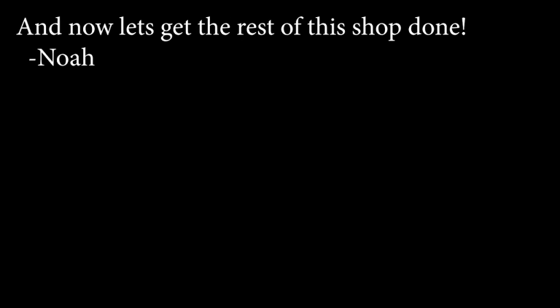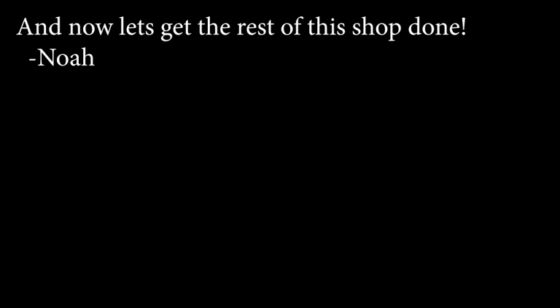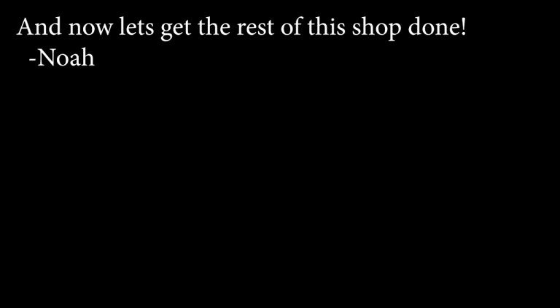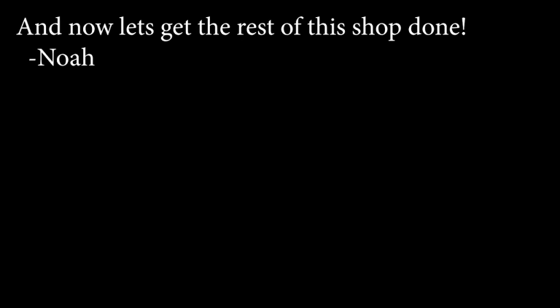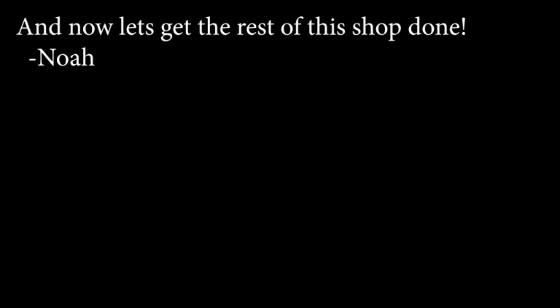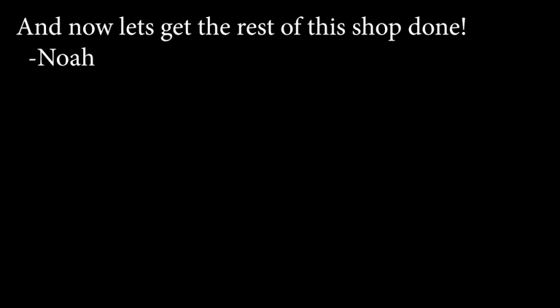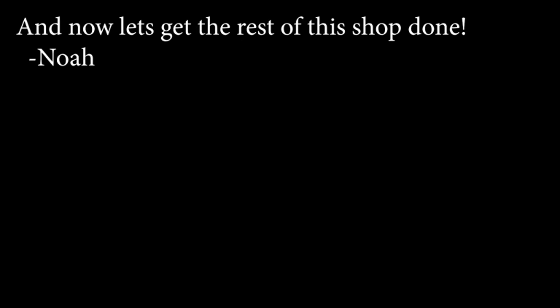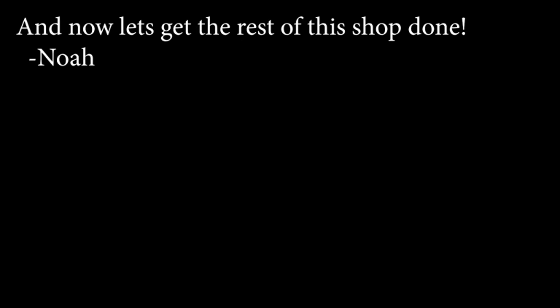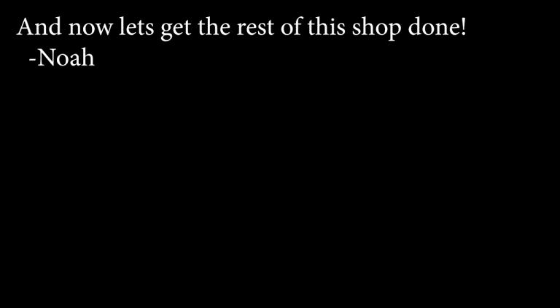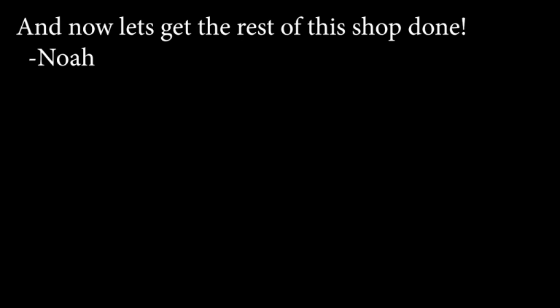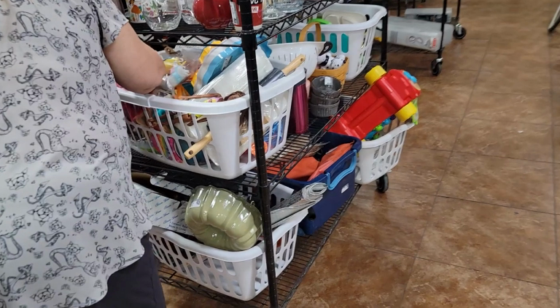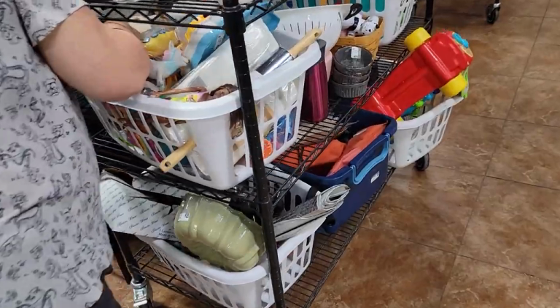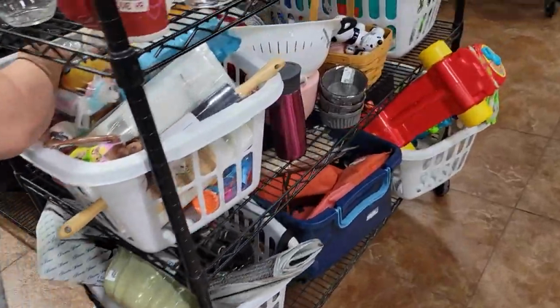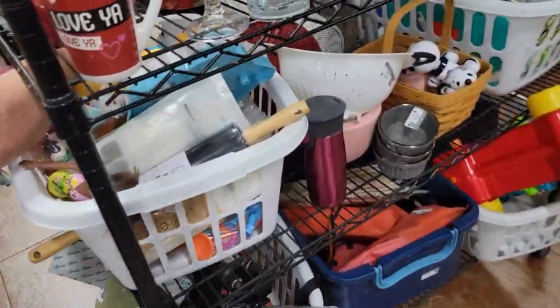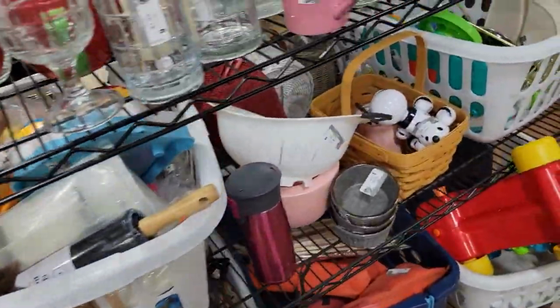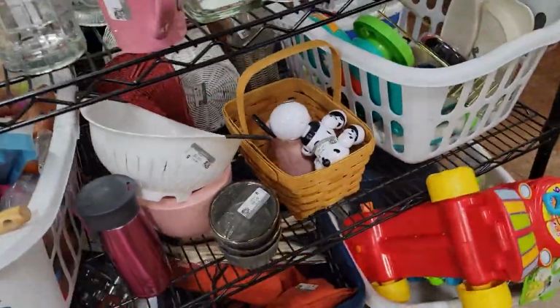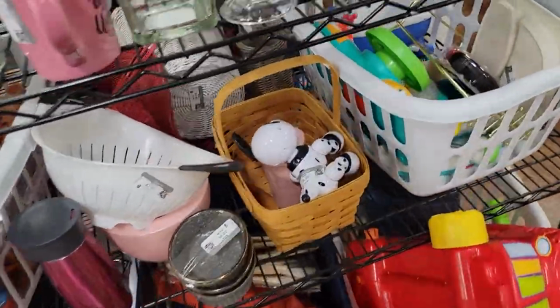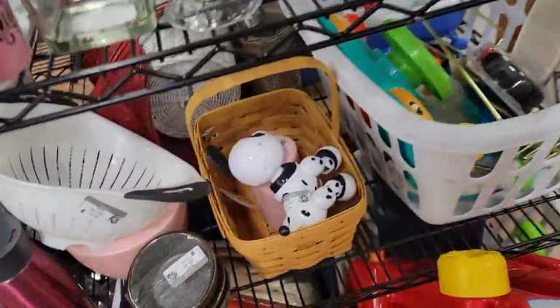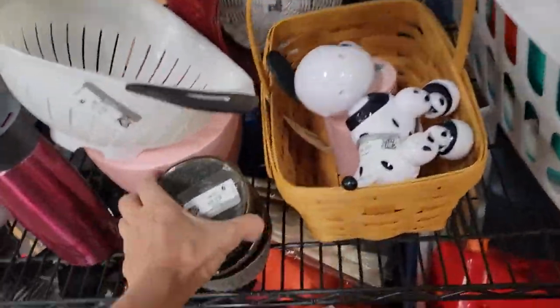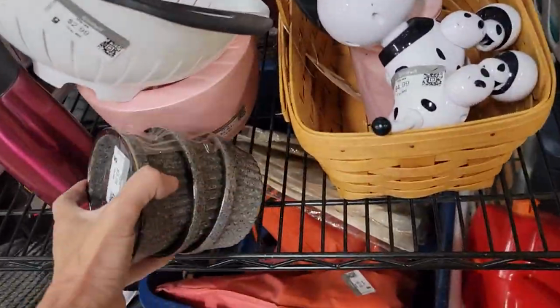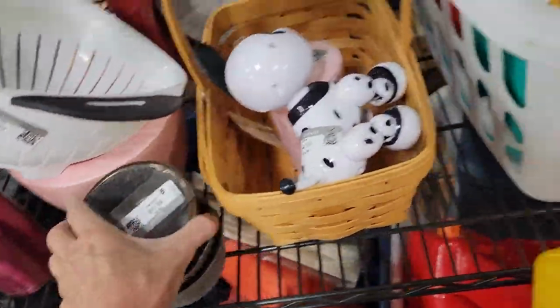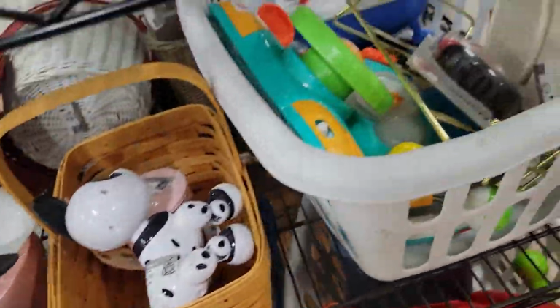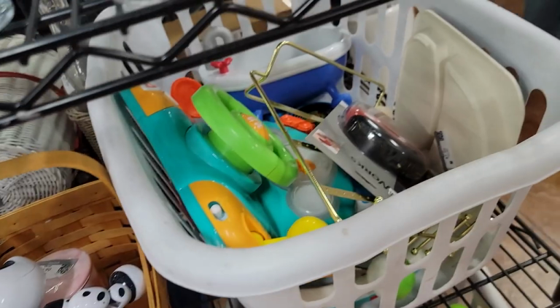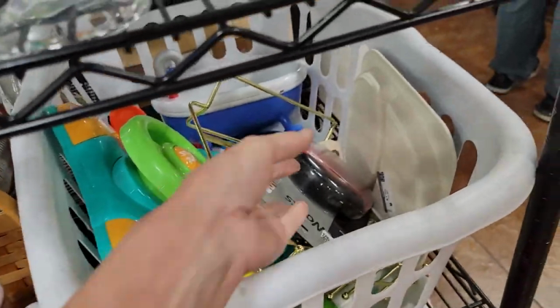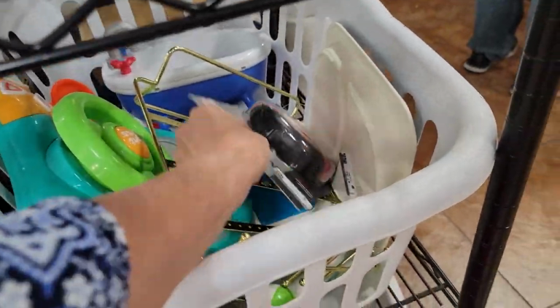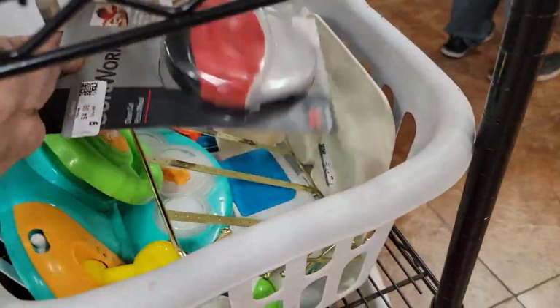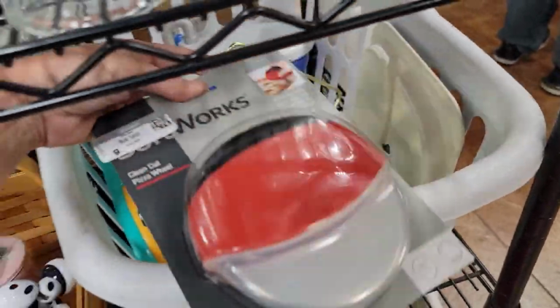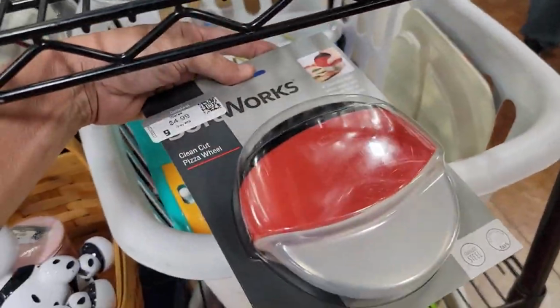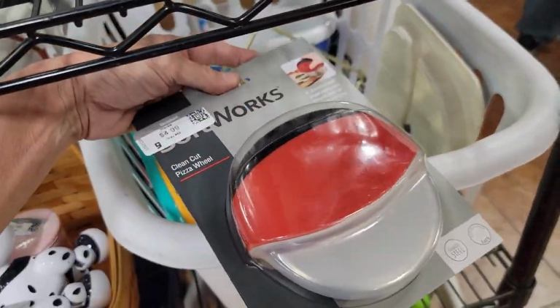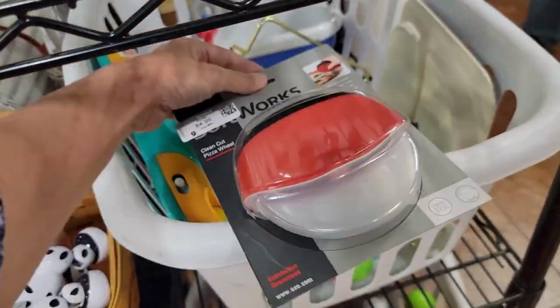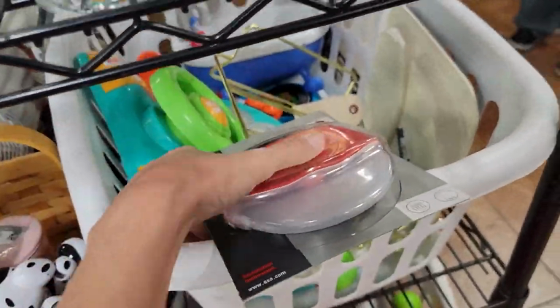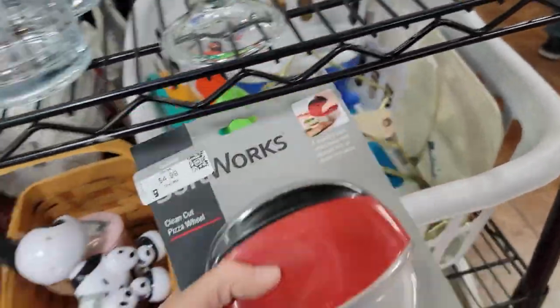And now let's get the rest of this shop done. And then there's a third cart. My goodness, I cannot believe they brought all of this out just for us. Okay, it wasn't just for us.